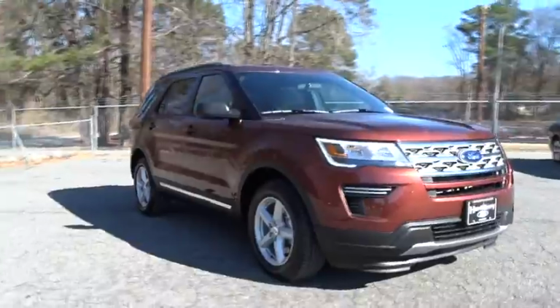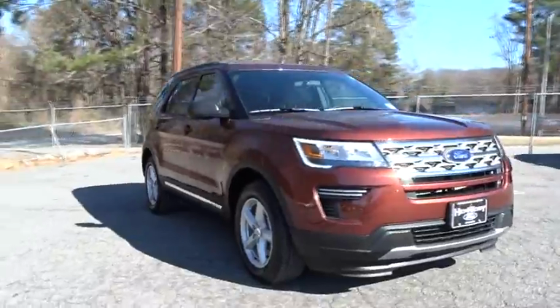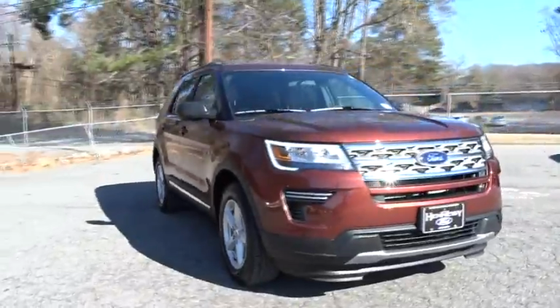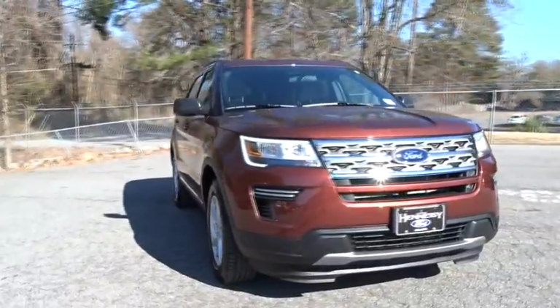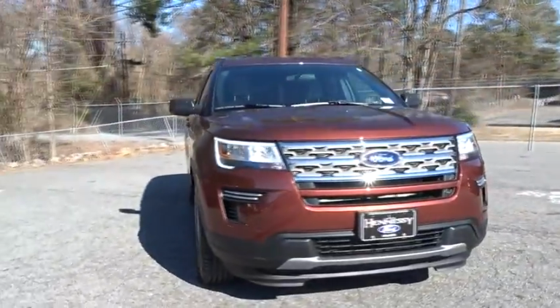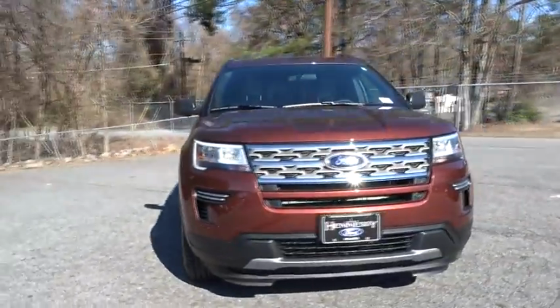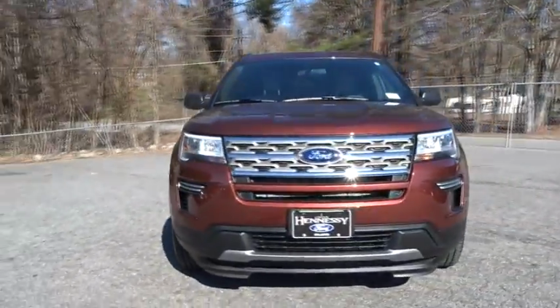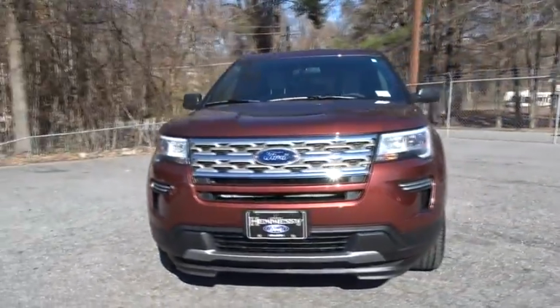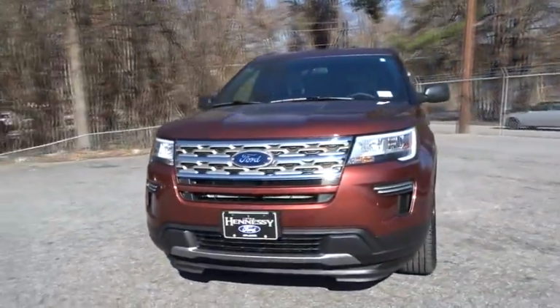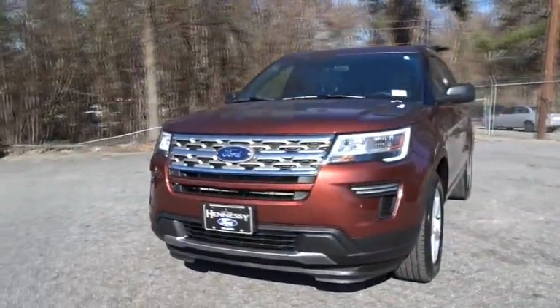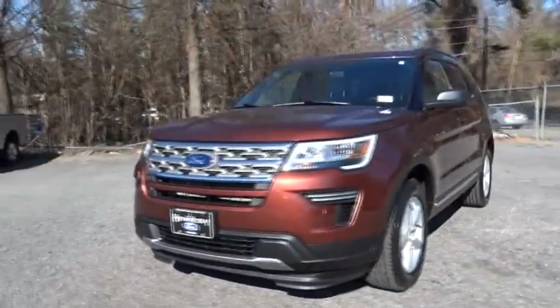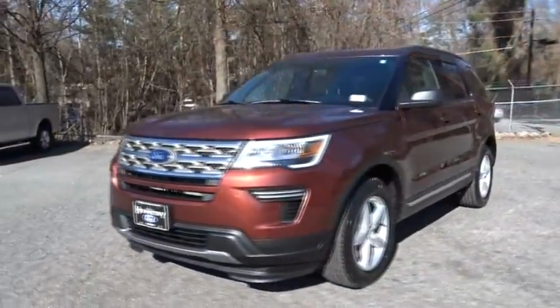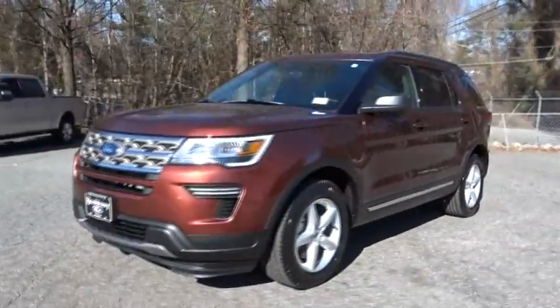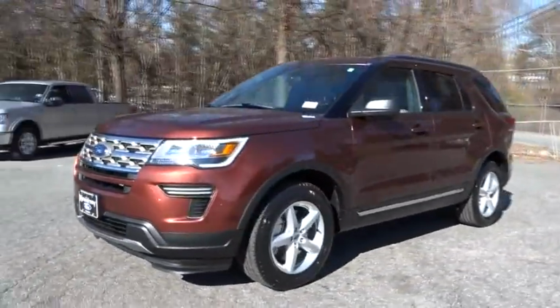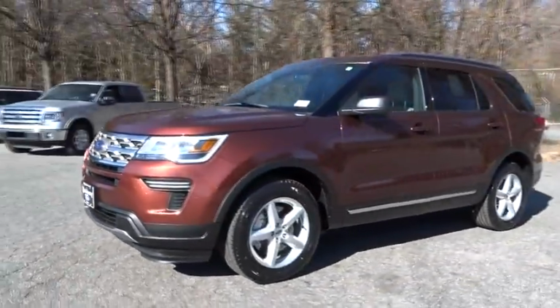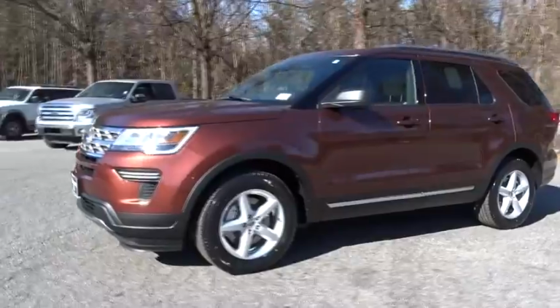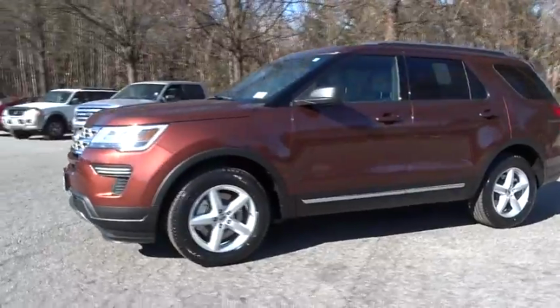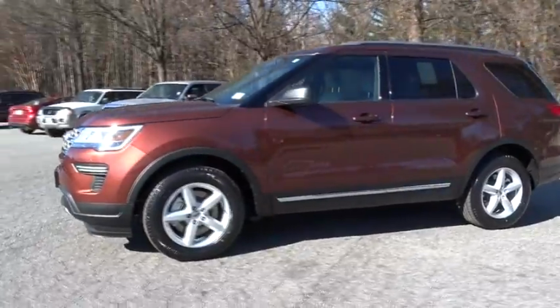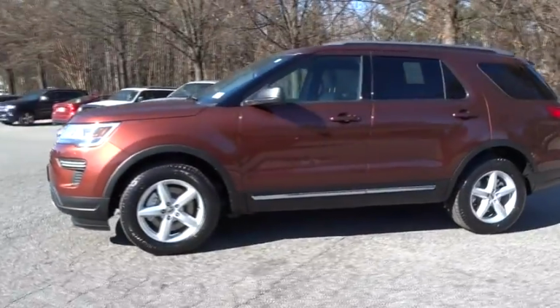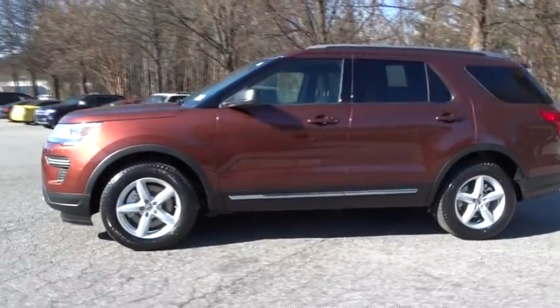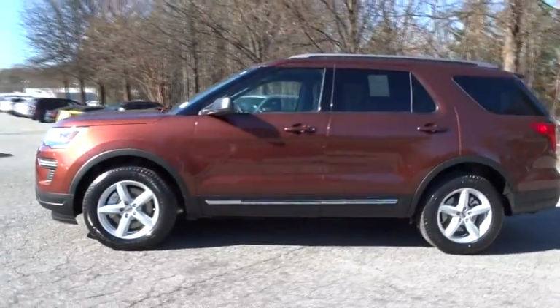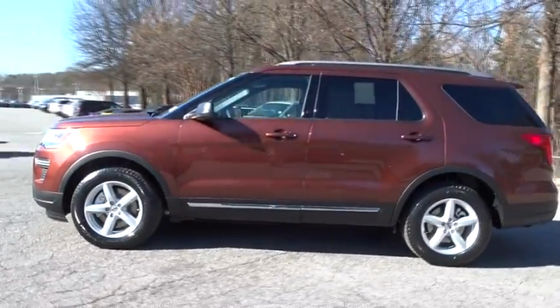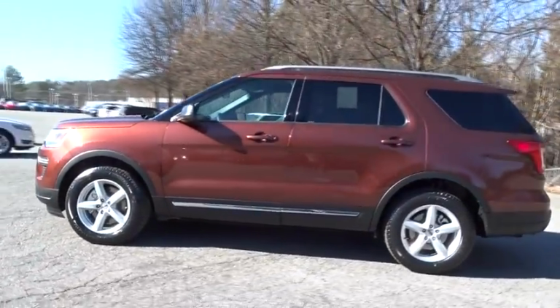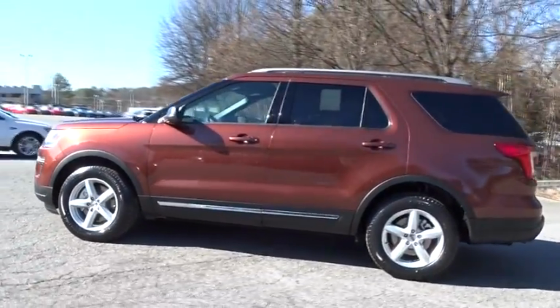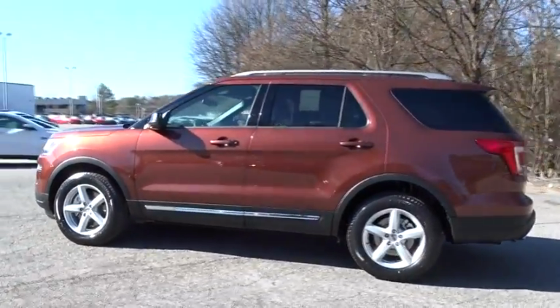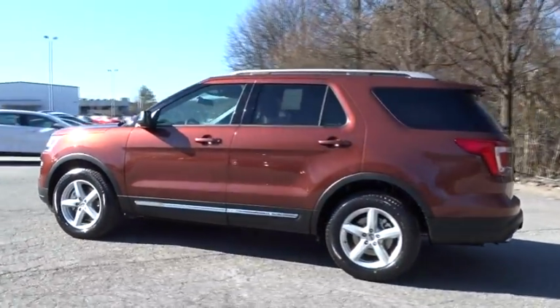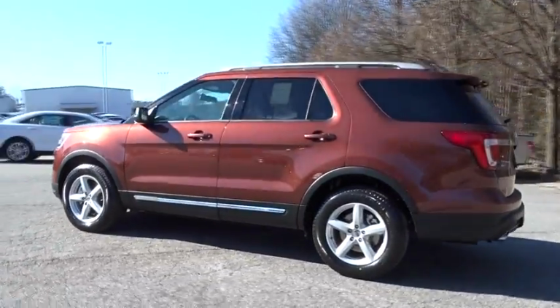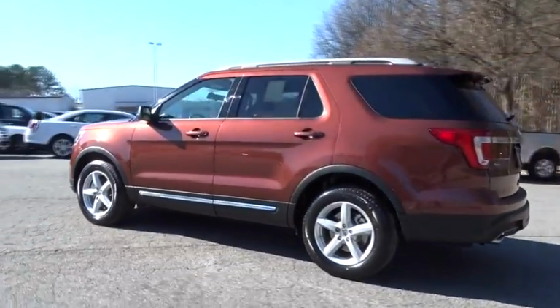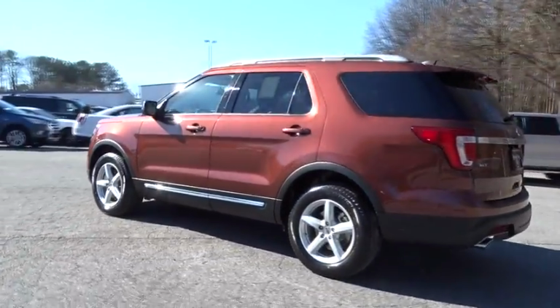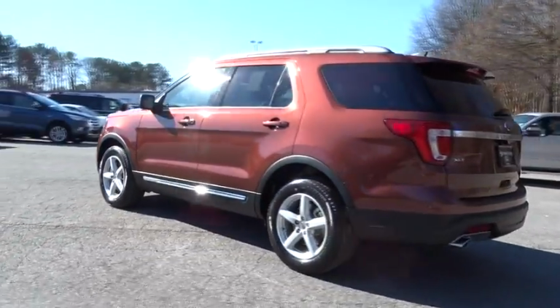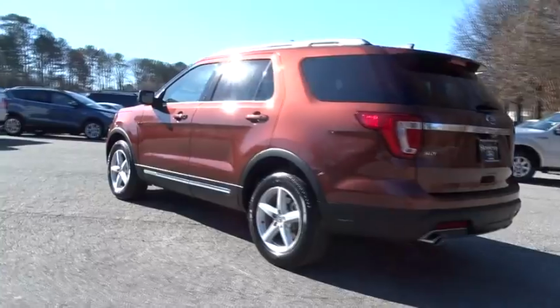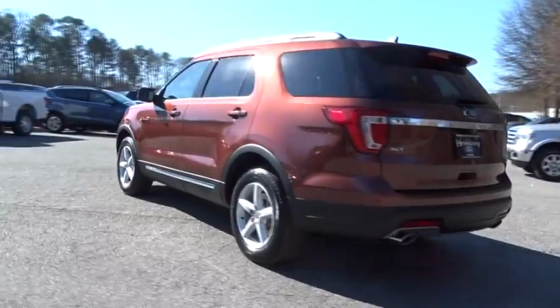2018 Ford Explorer. You've got a lot of capabilities to call on in a Ford Explorer. Don't underestimate your choices. Here are some of this vehicle's great options.